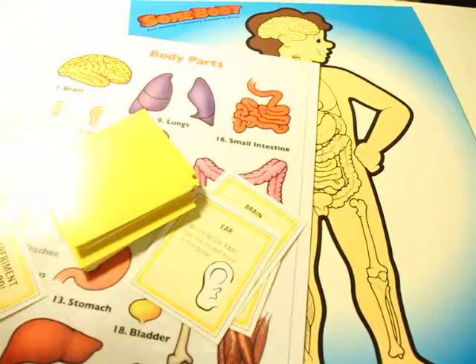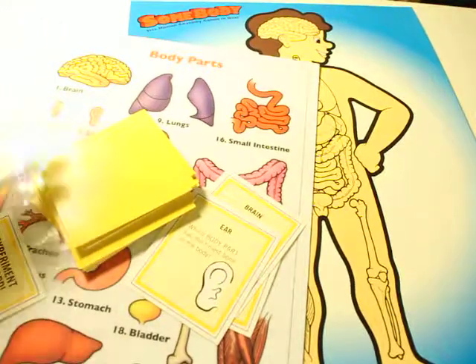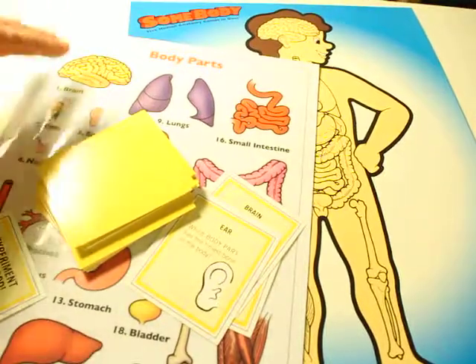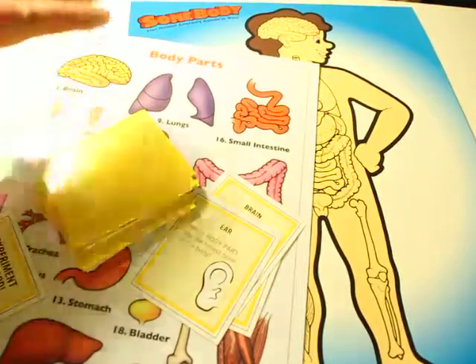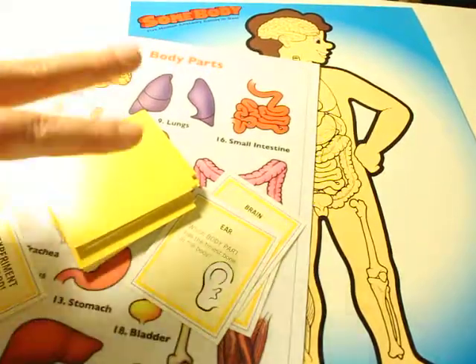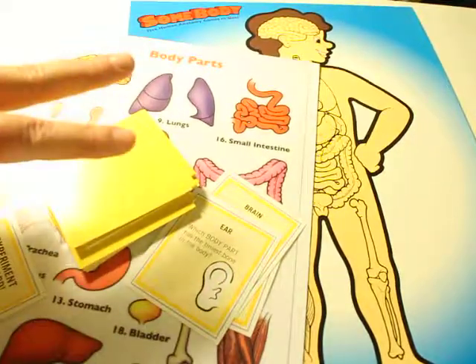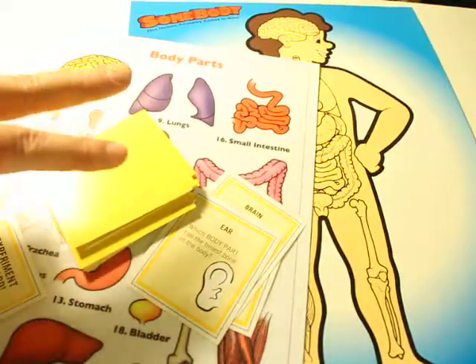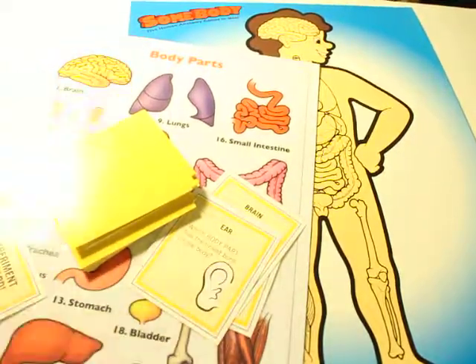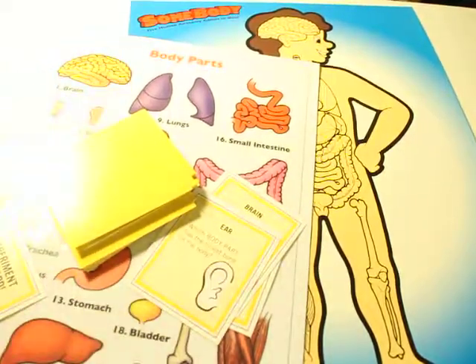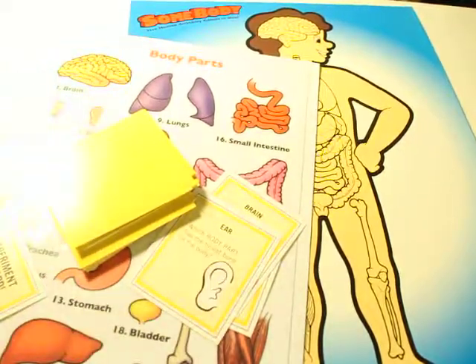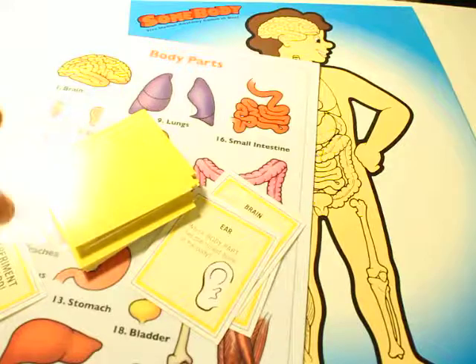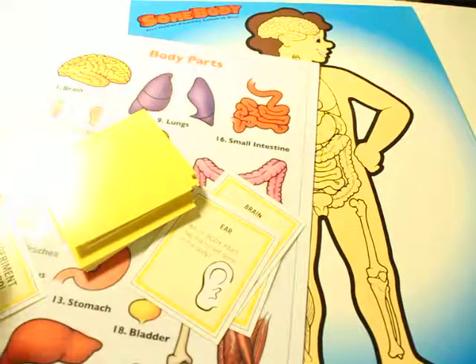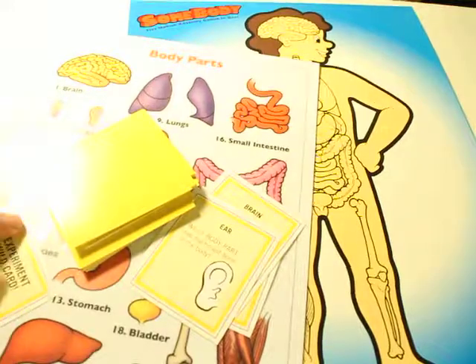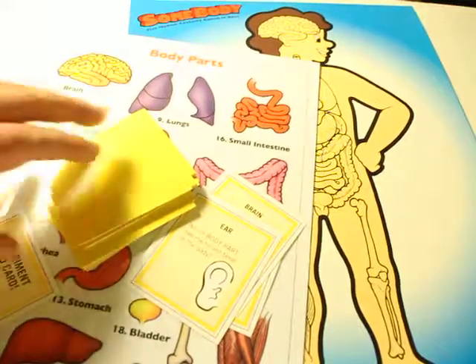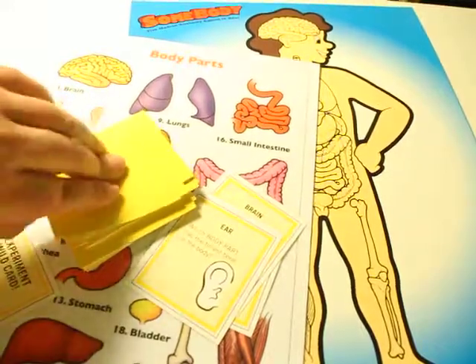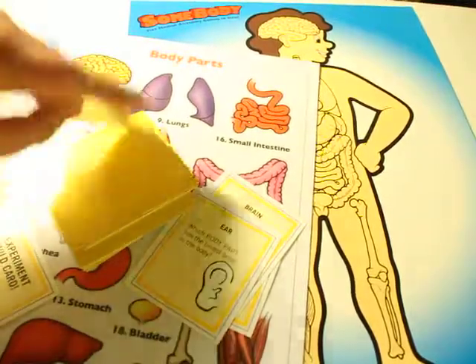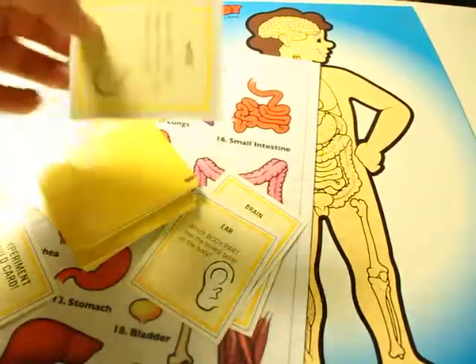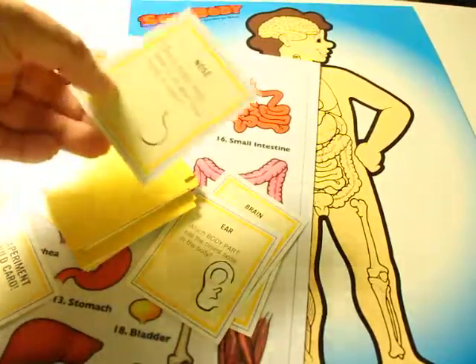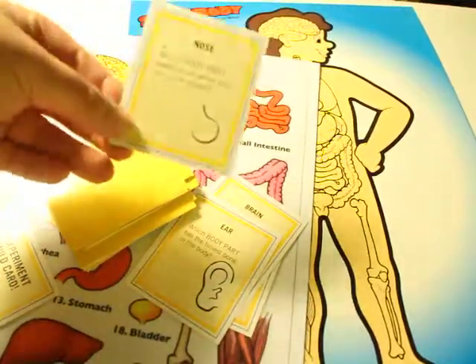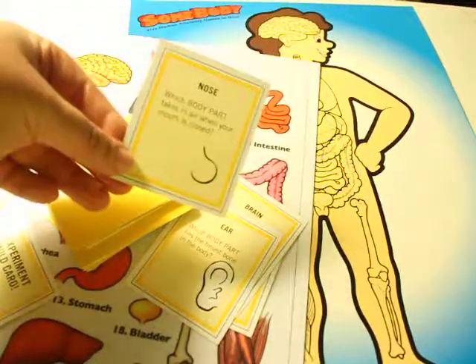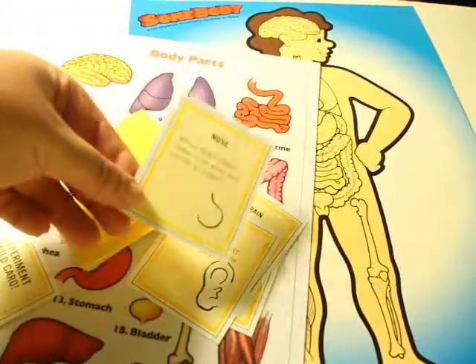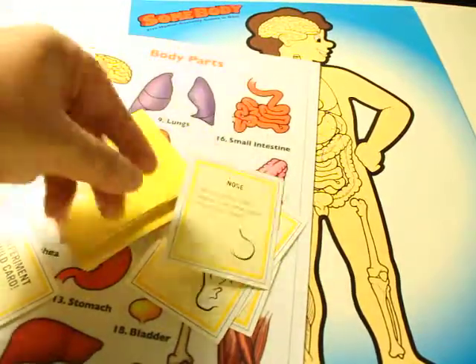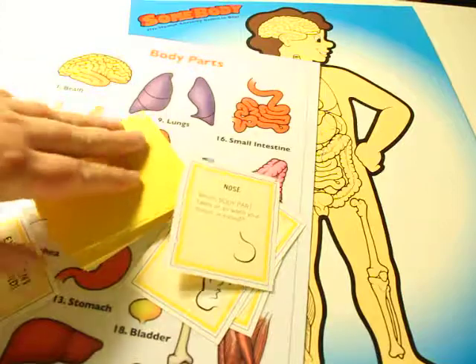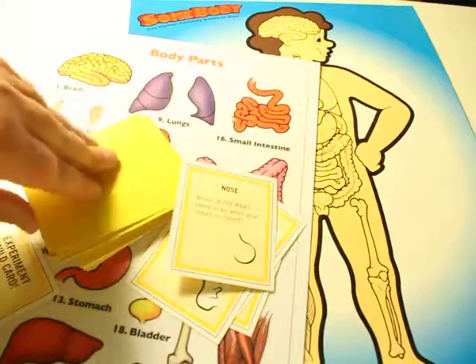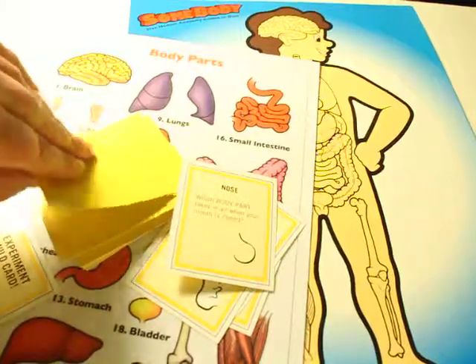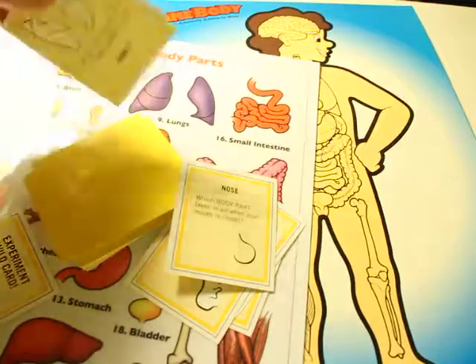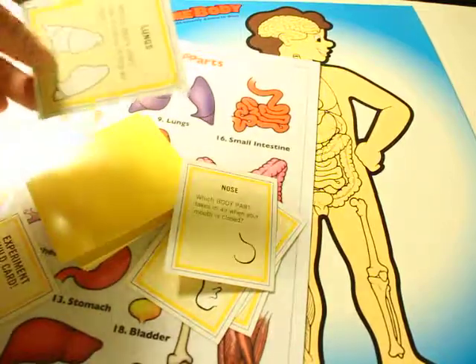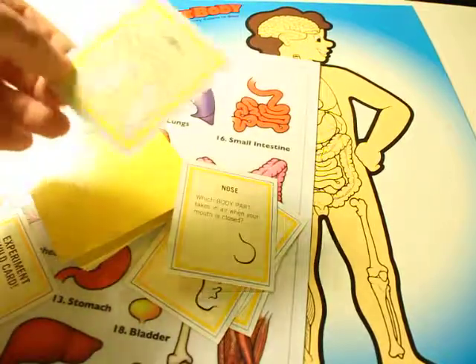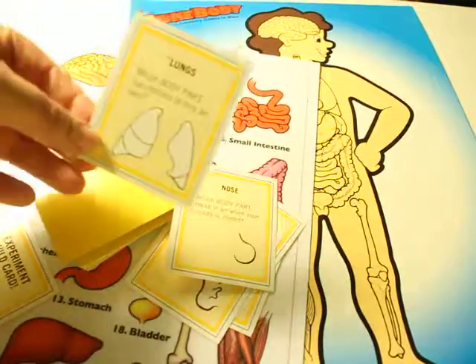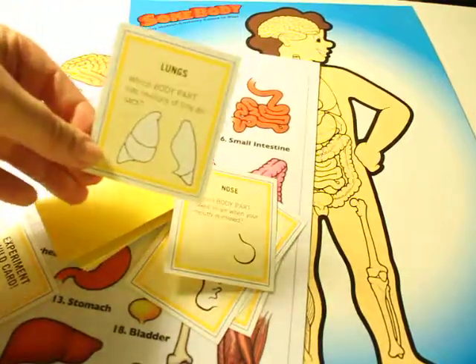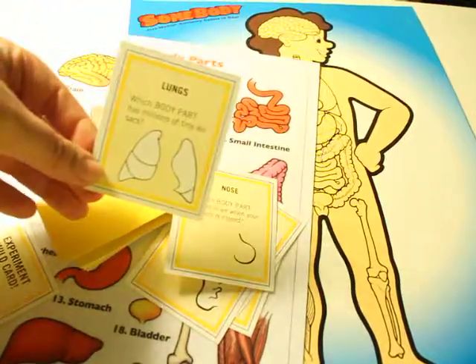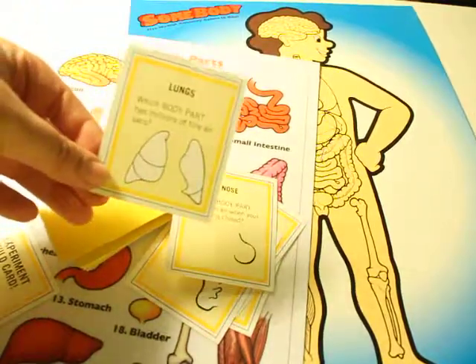In my opinion, Somebody — game number two — is really cute, and I totally recommend it. If you have any questions about this game, let me know, because these cards are really easy, simple information, very clear pictures, which is a plus.